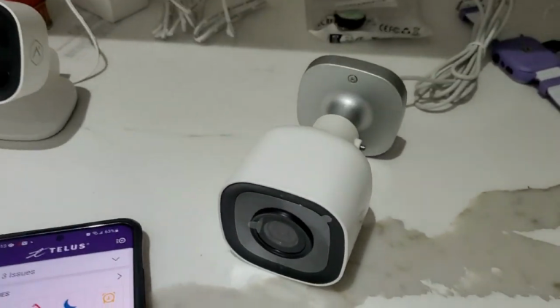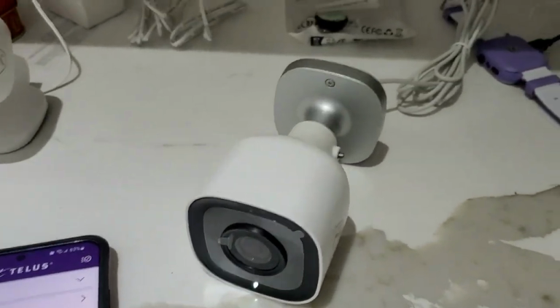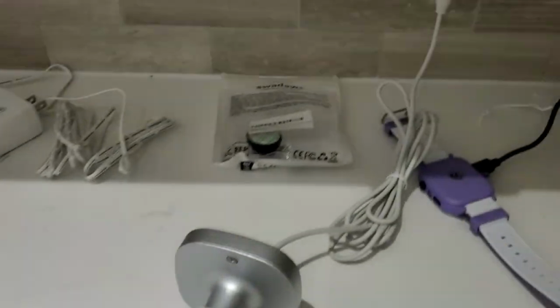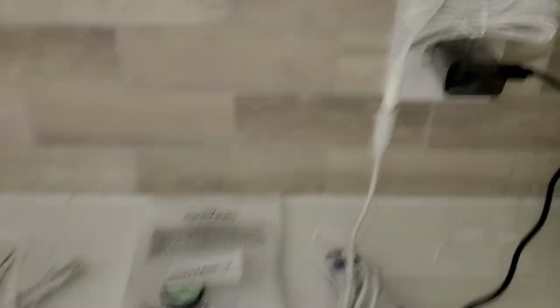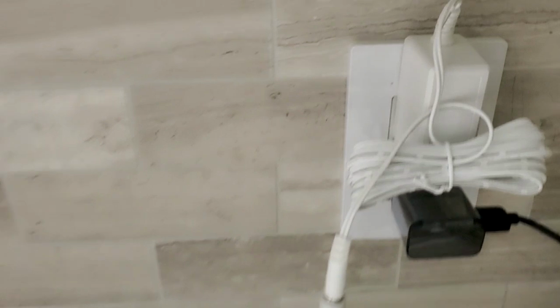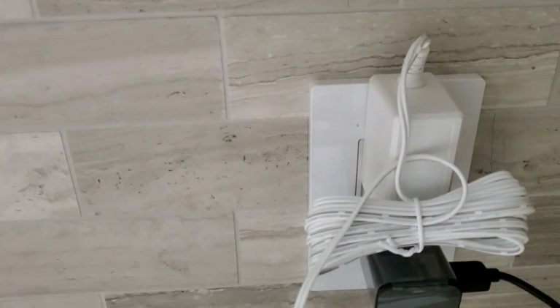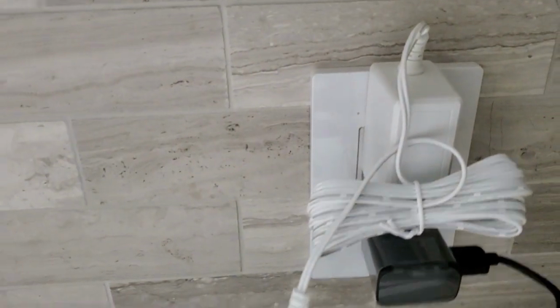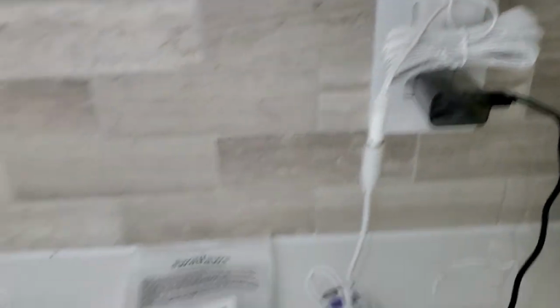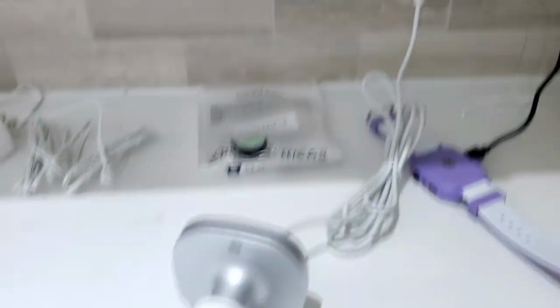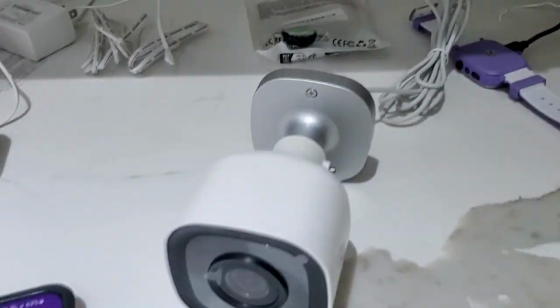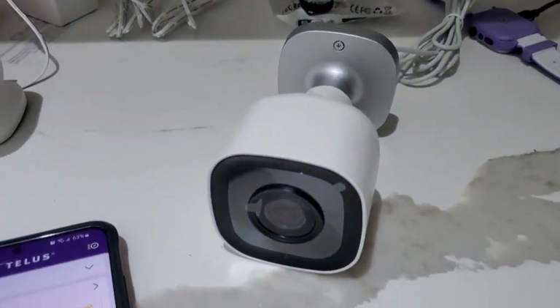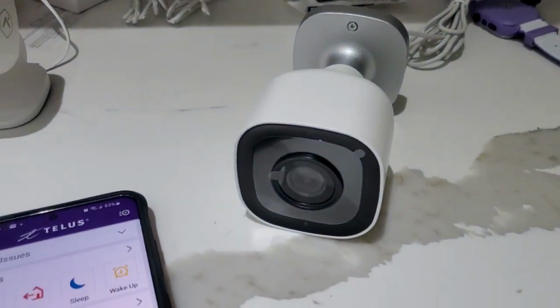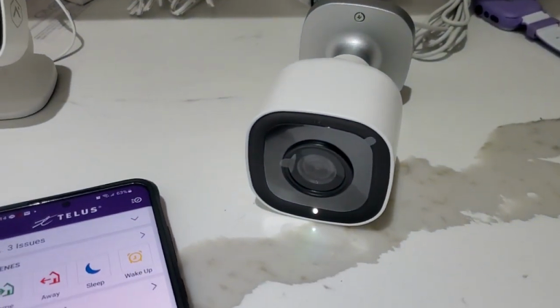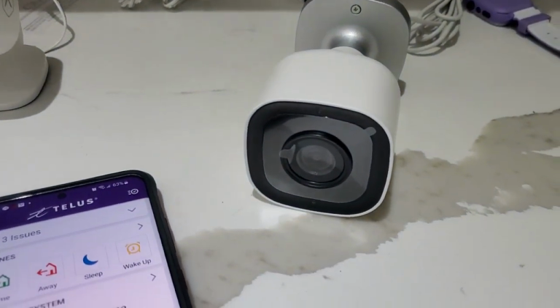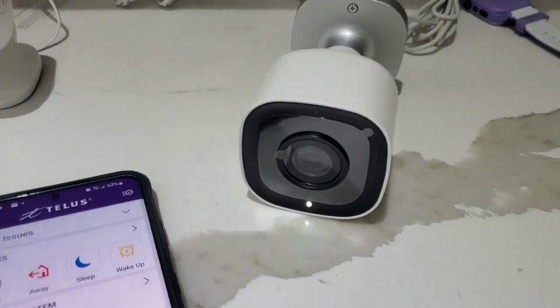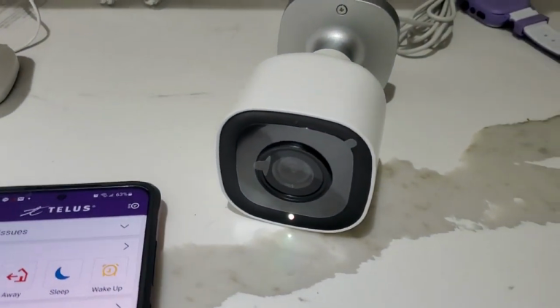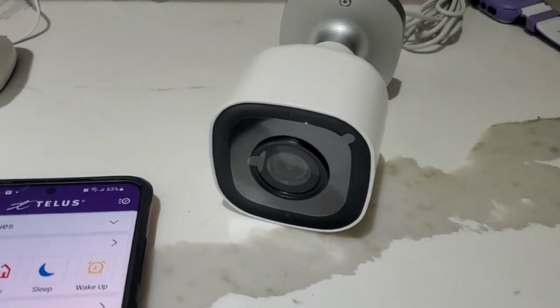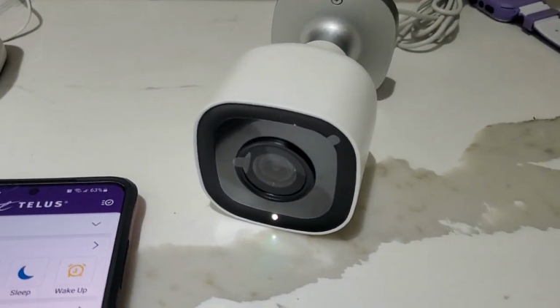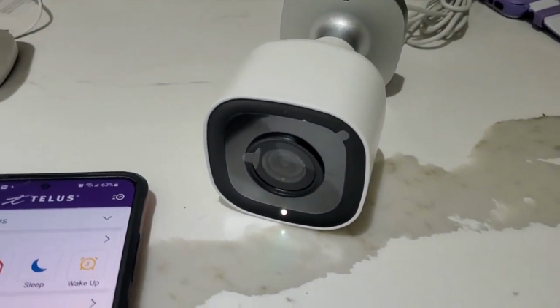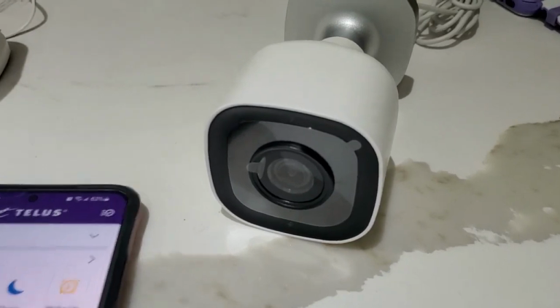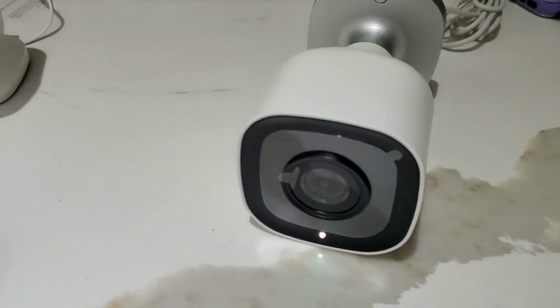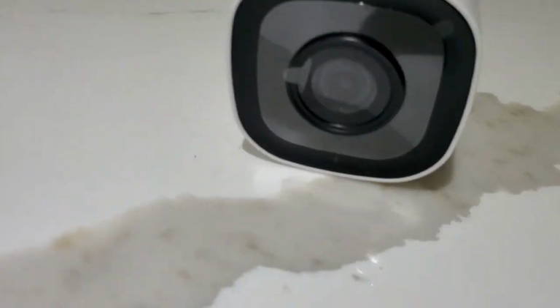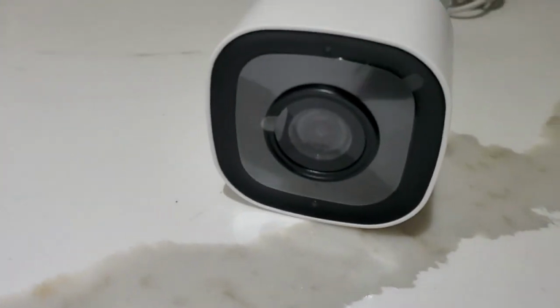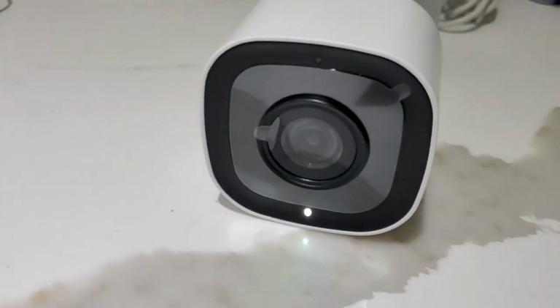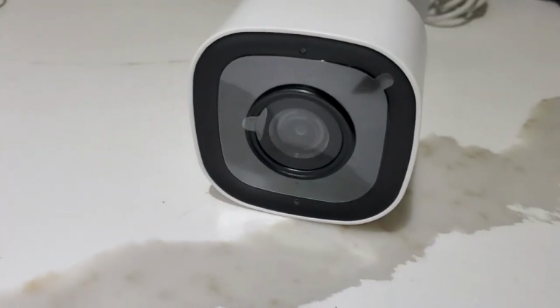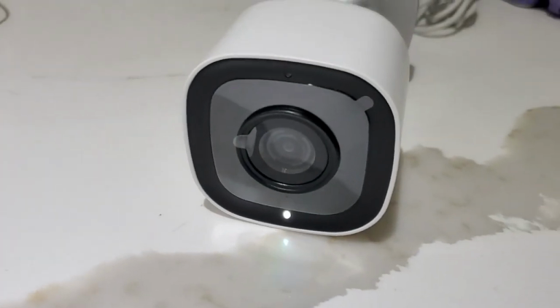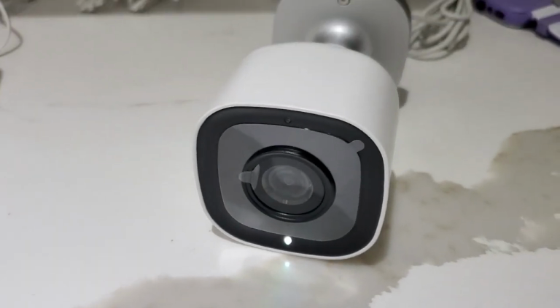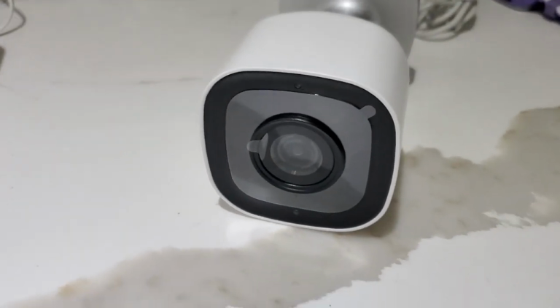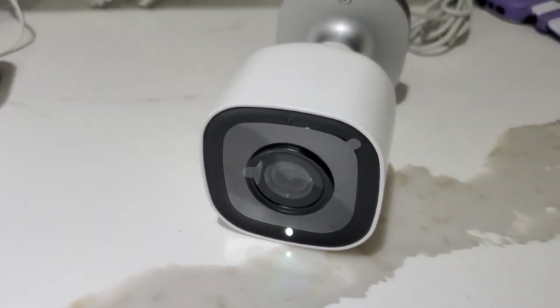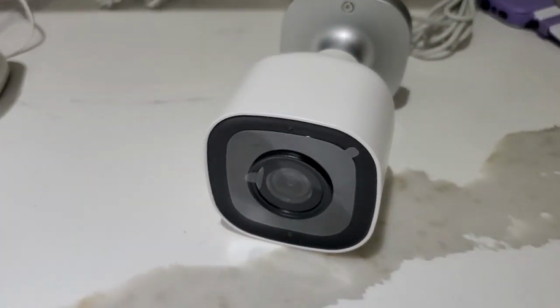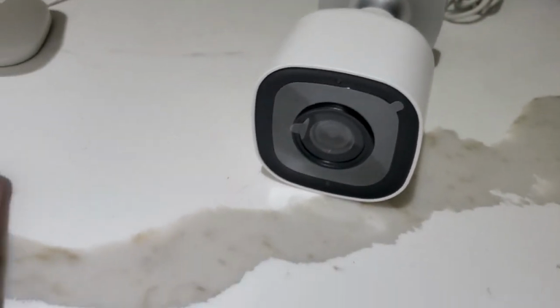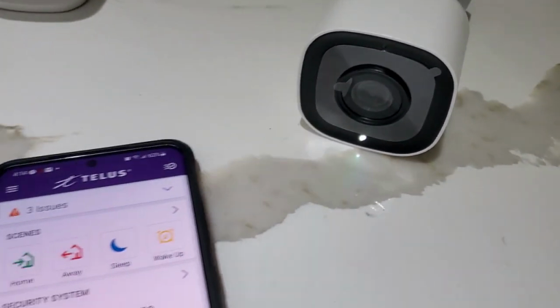First, plug in the camera to any electrical outlet and it power cycles. It starts with the red light, and then eventually you're going to get the white blinking light. Once you have the white blinking light, proceed to the next step.